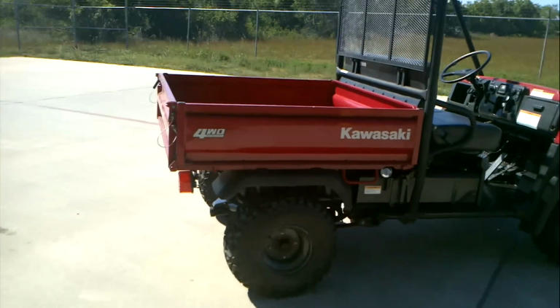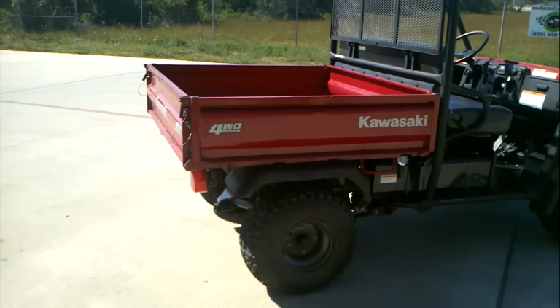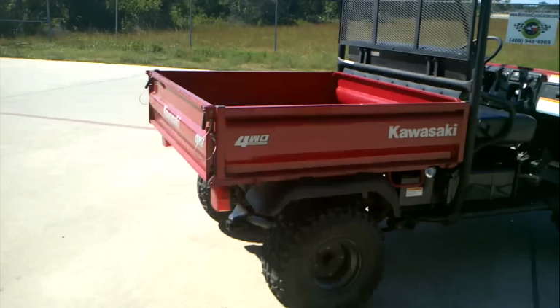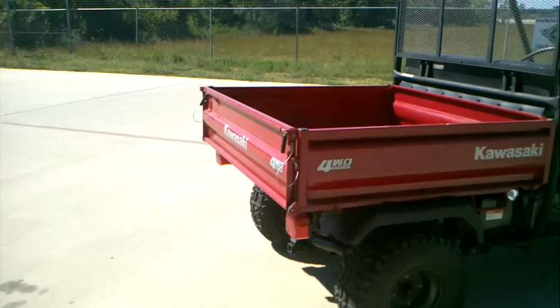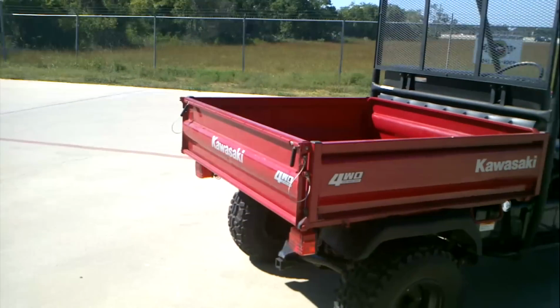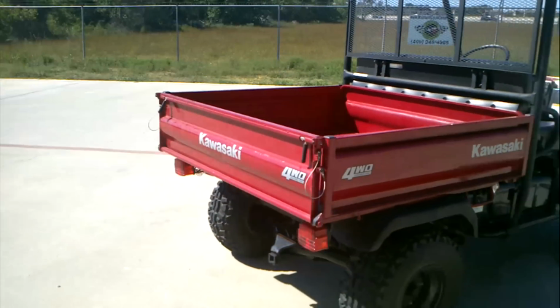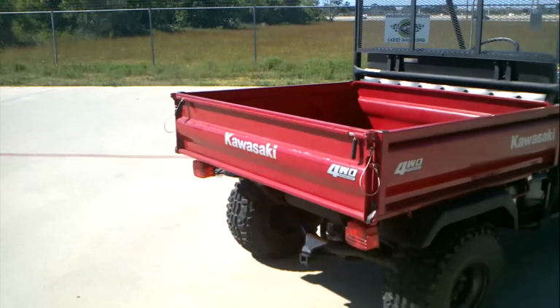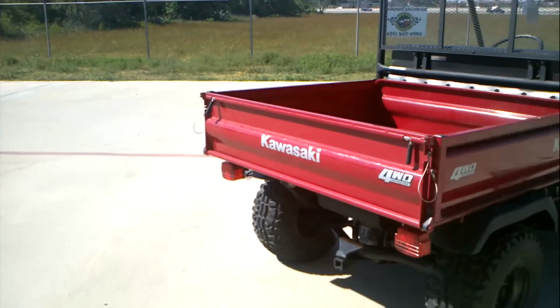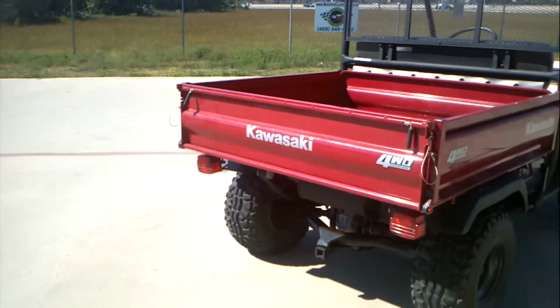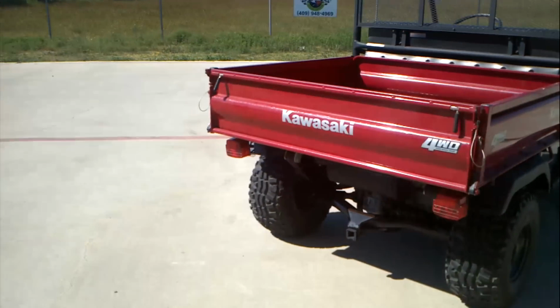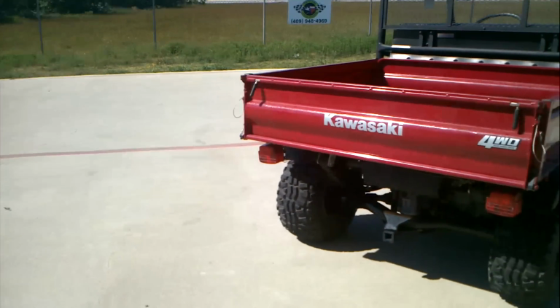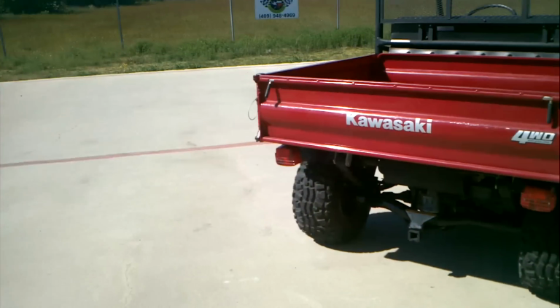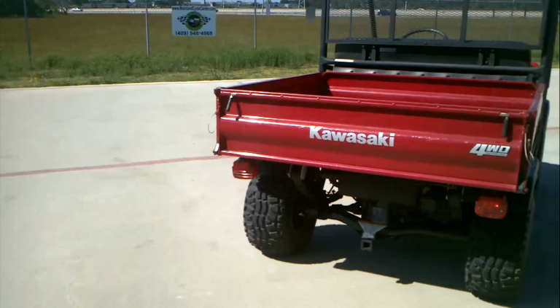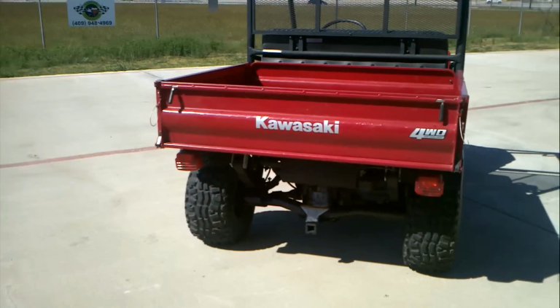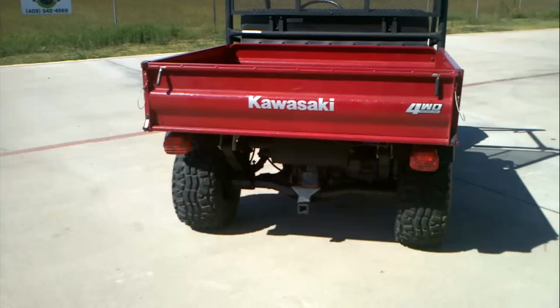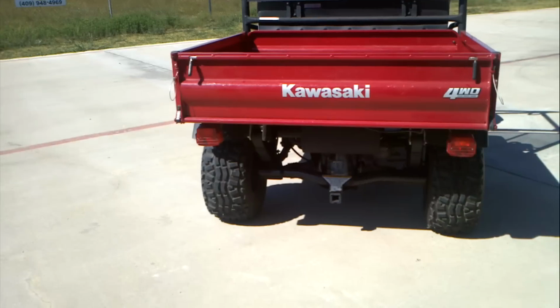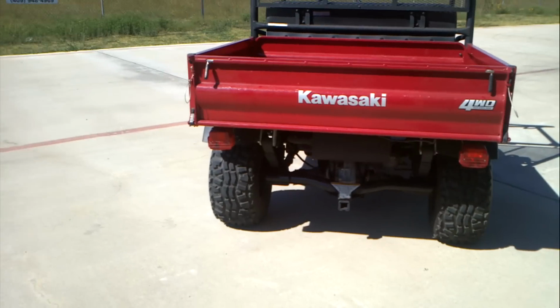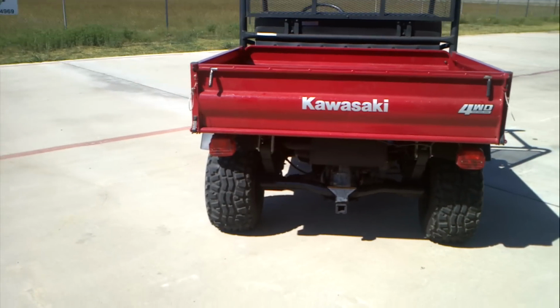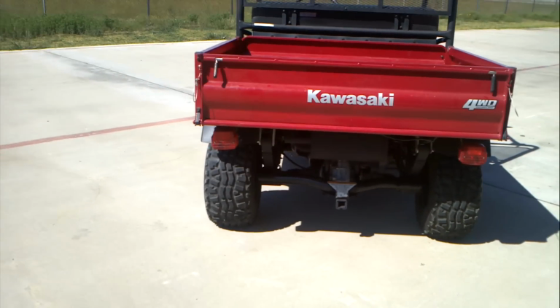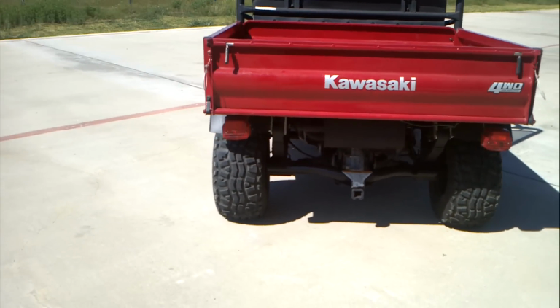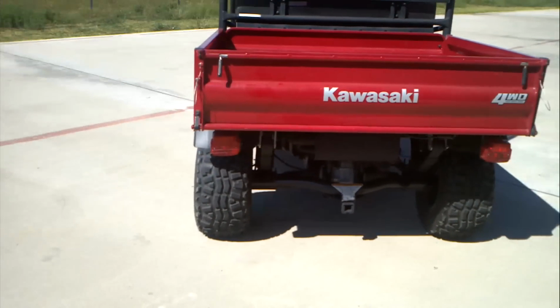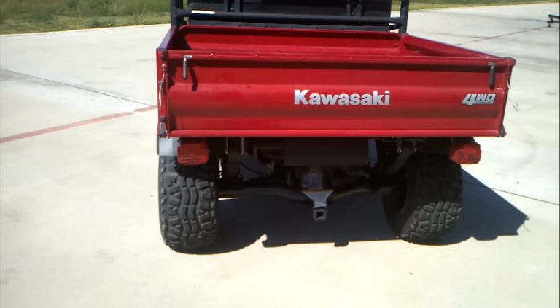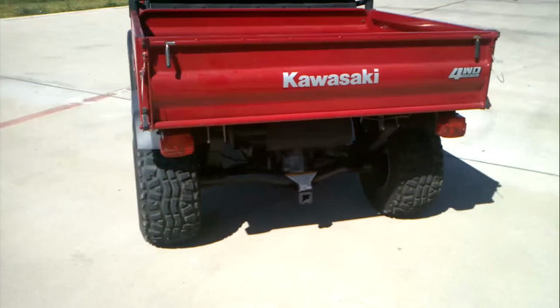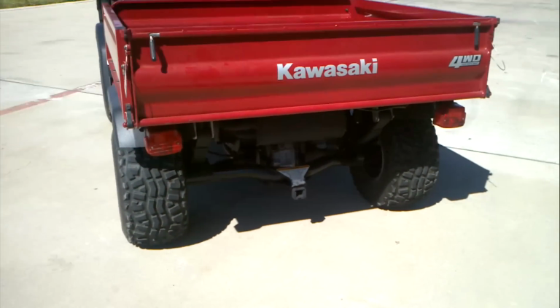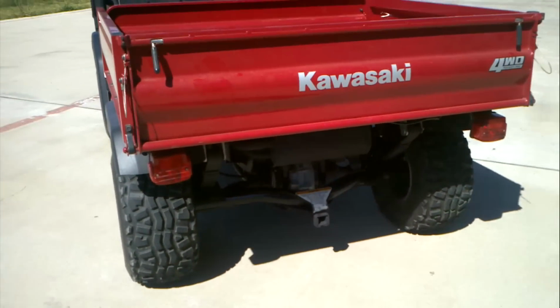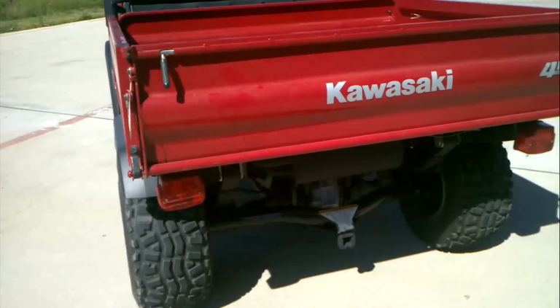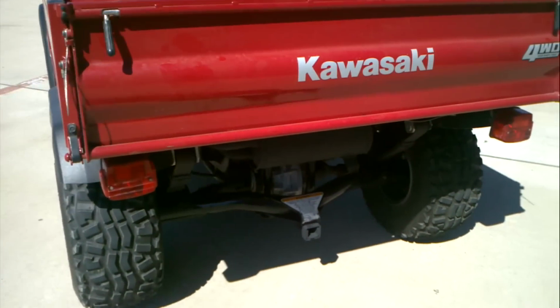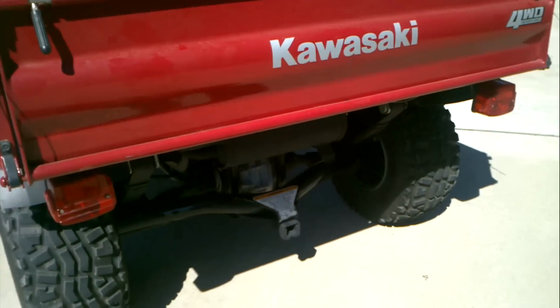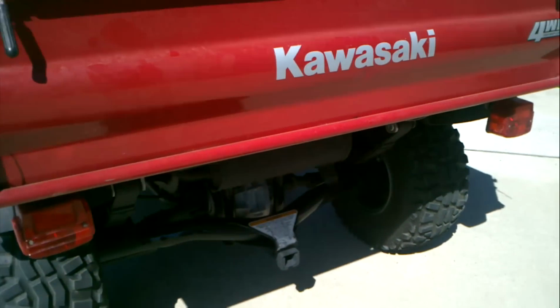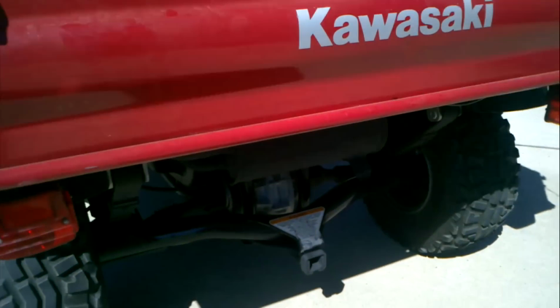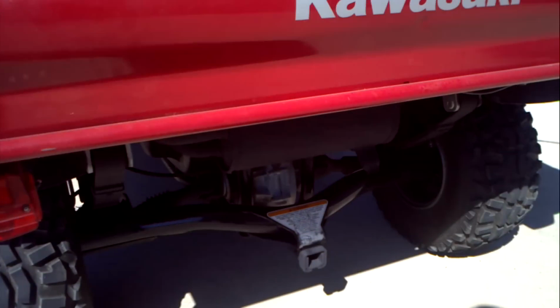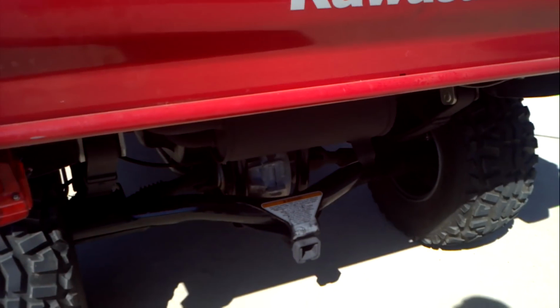It has a big bed on it — all steel bed. These are rated at 800 pounds carrying capacity in the bed. It has a two-inch receiver hitch there on the back.